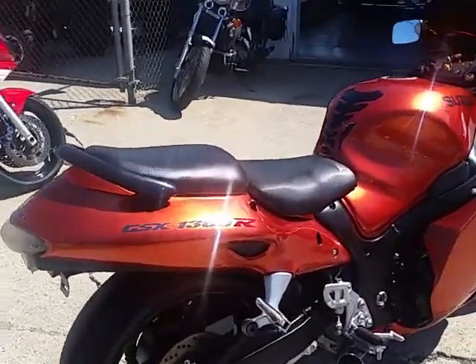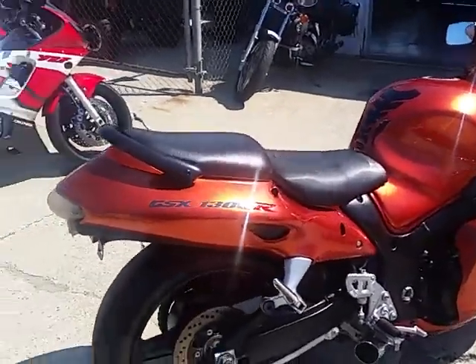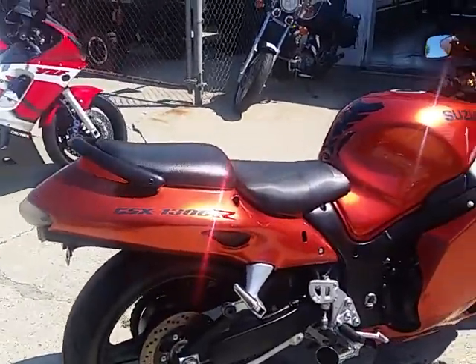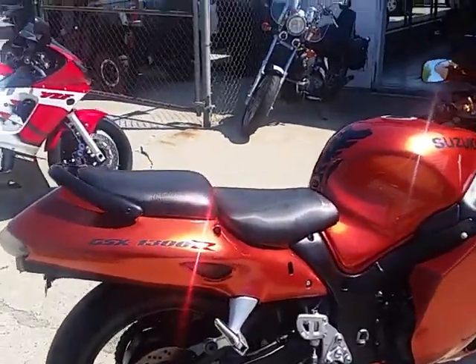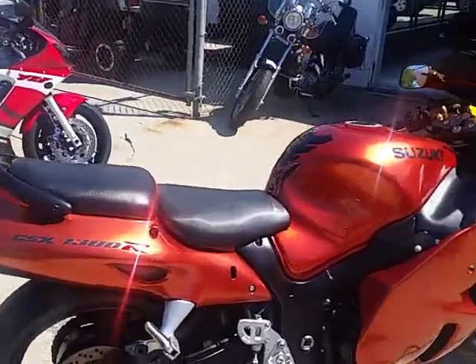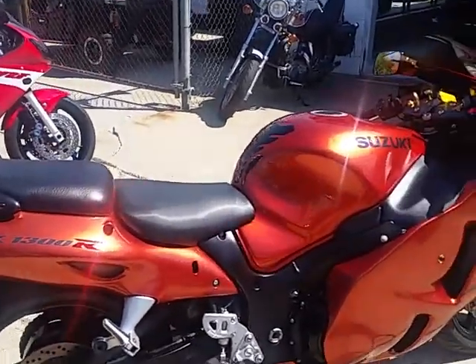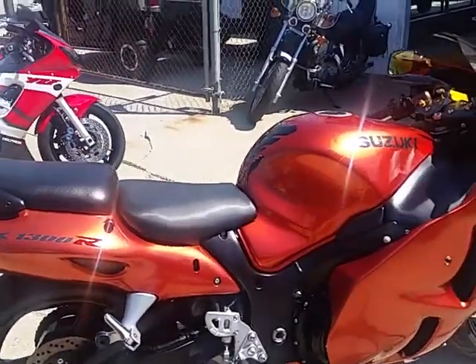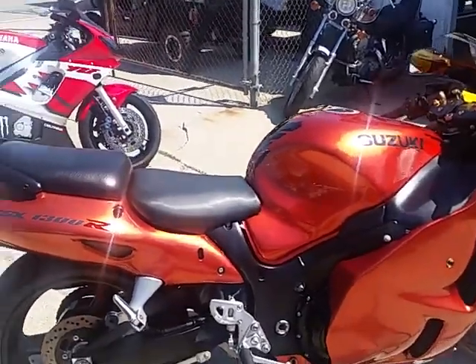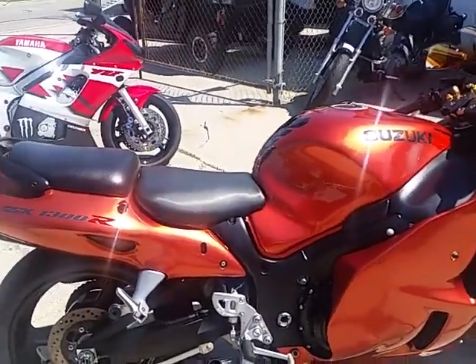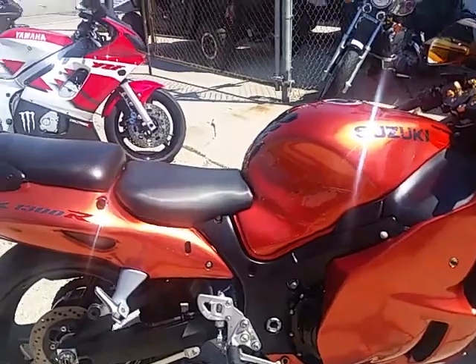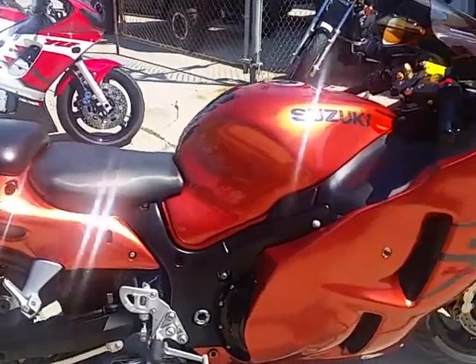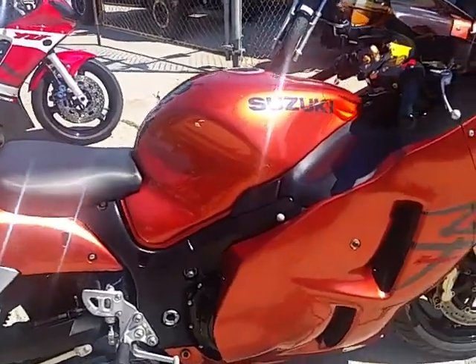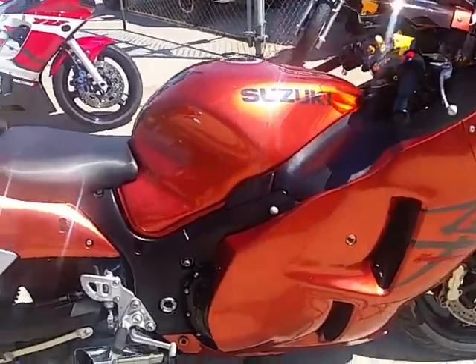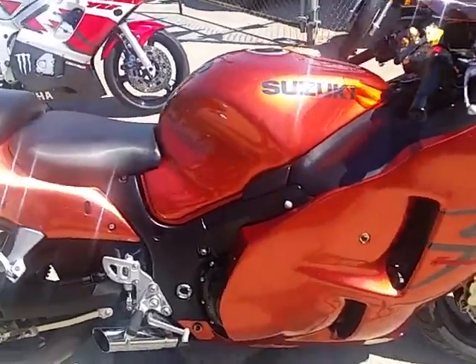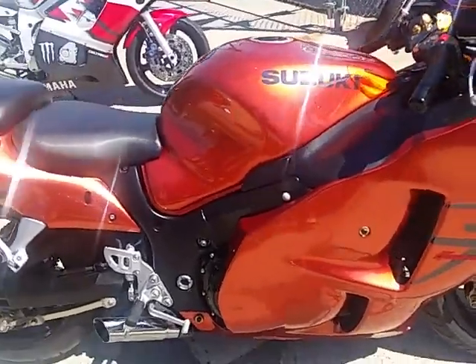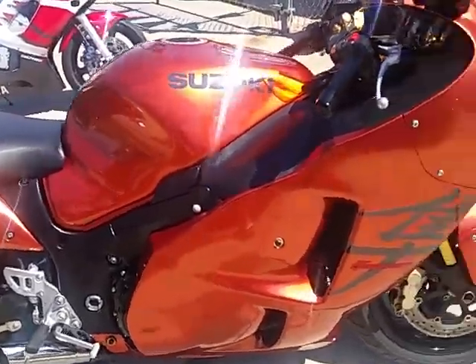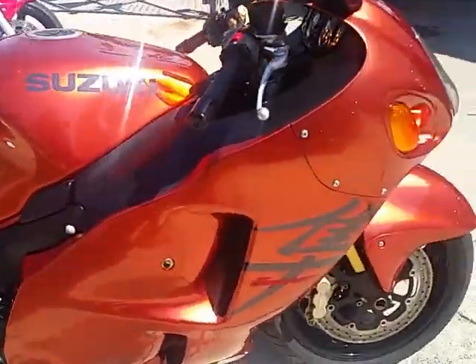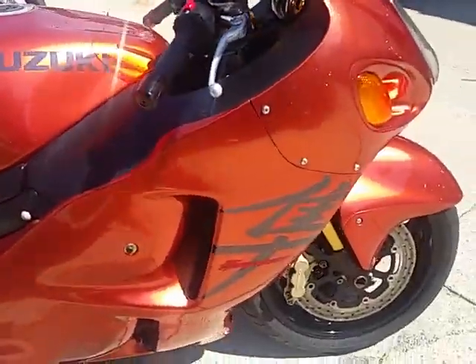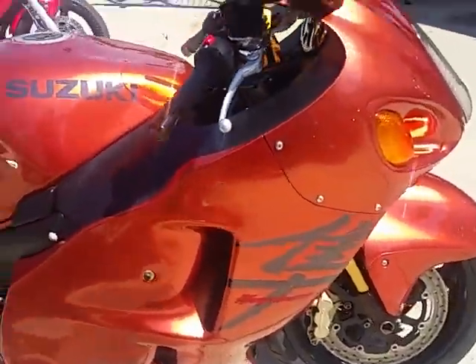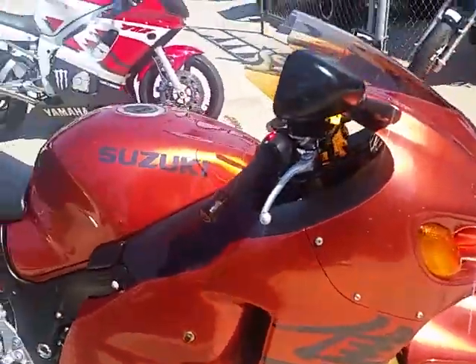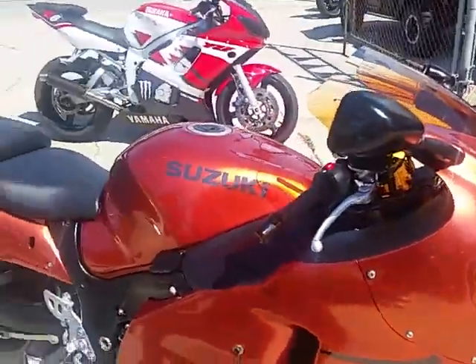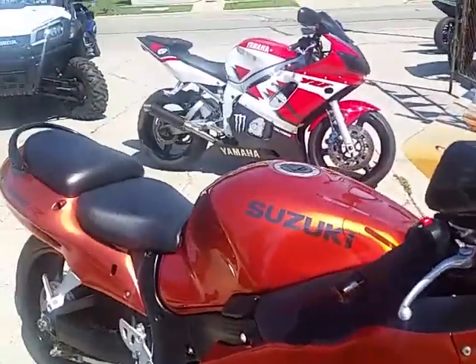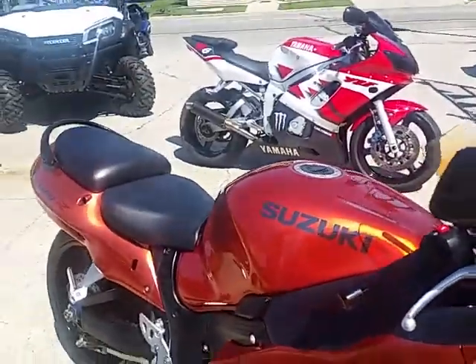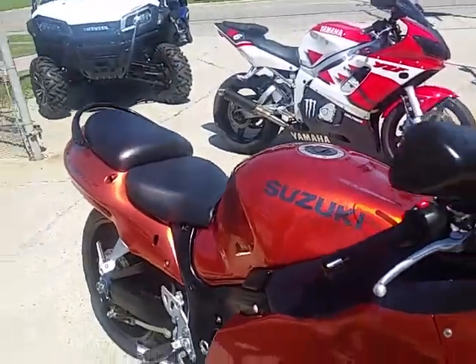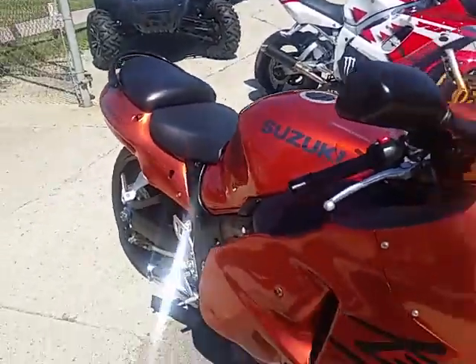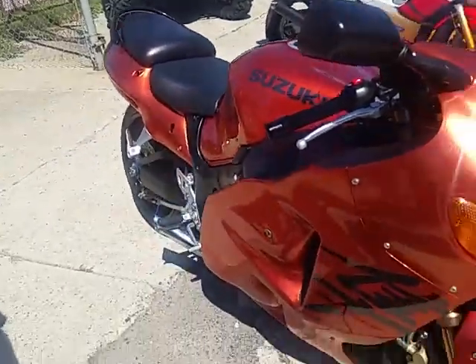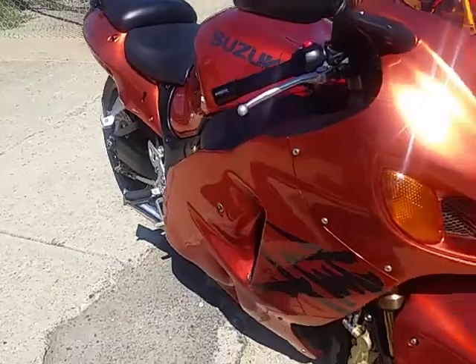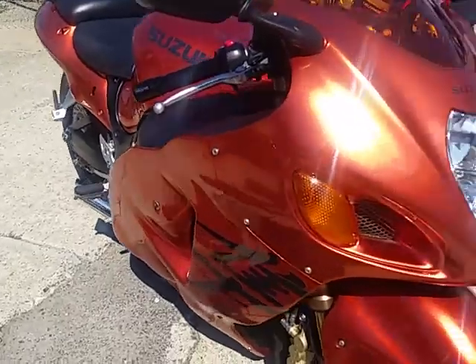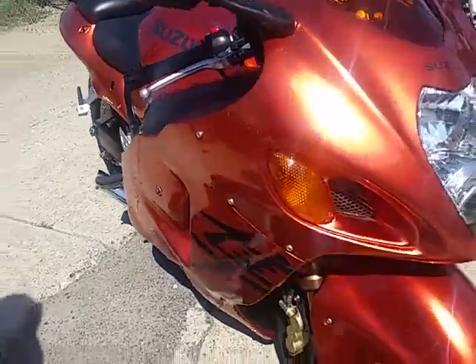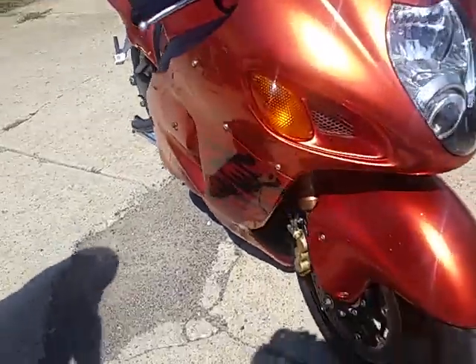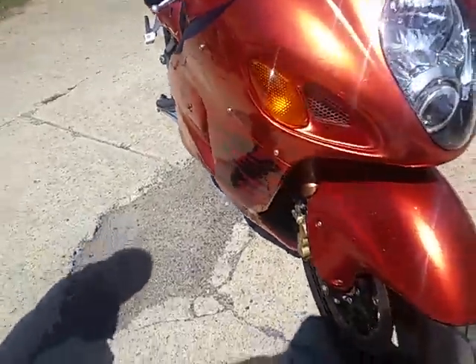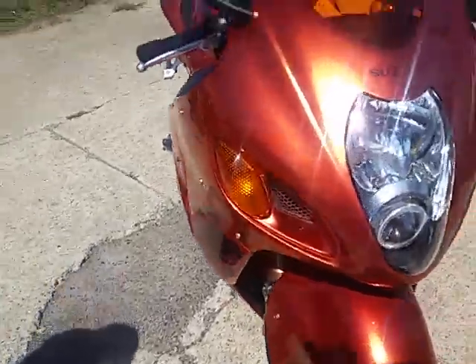It's a nice clean bike. It's got dual megaphone exhaust. You guys can run in front of the pack for under $7,500. Look good doing it. All the fluids have been changed. This thing's ready for the road.